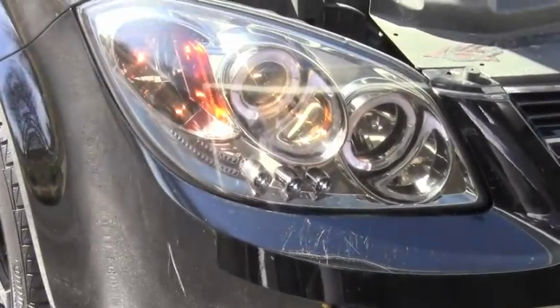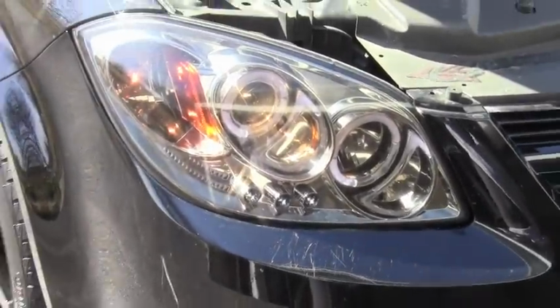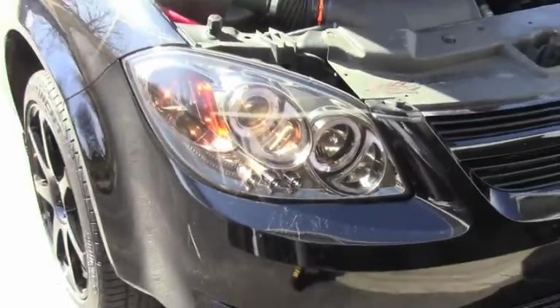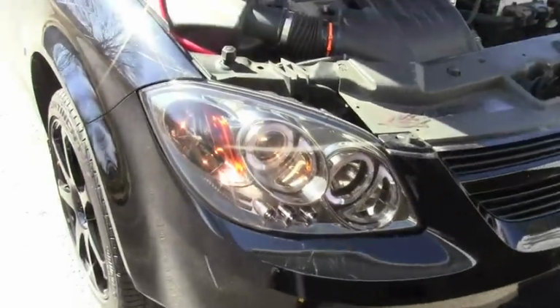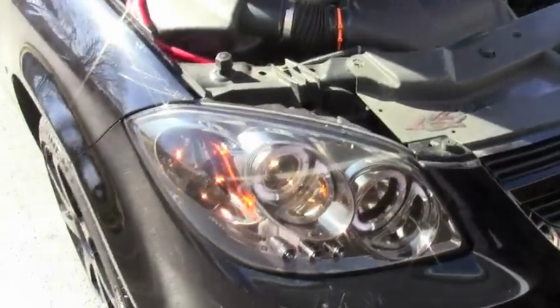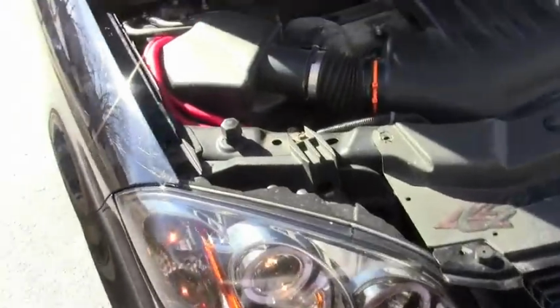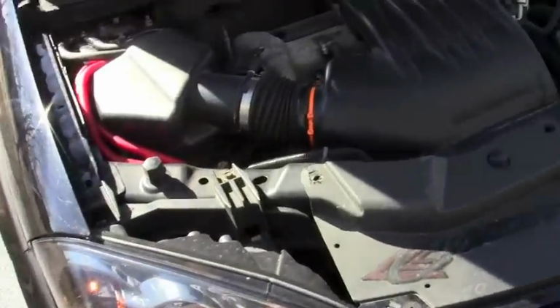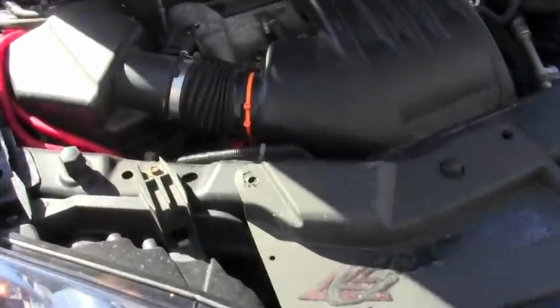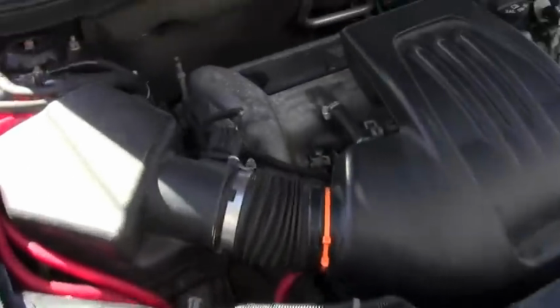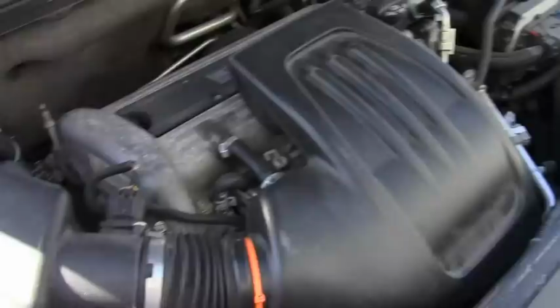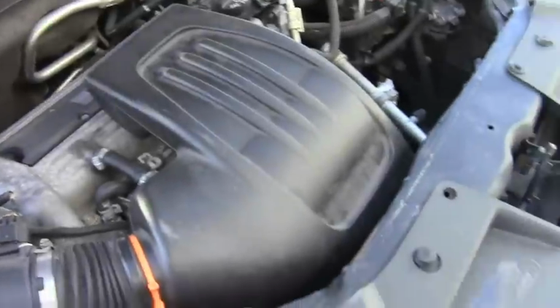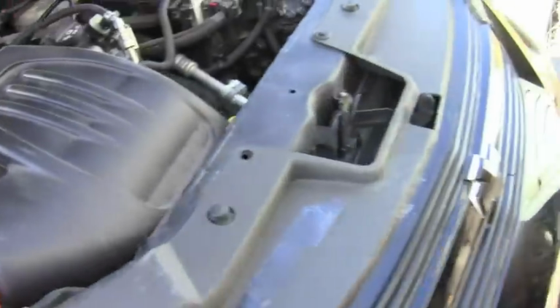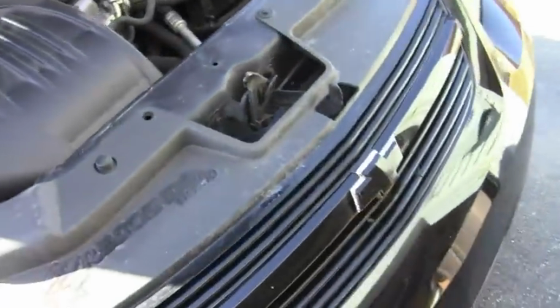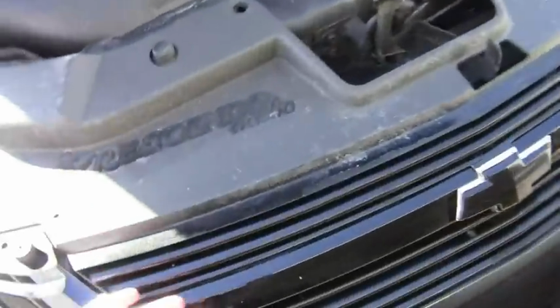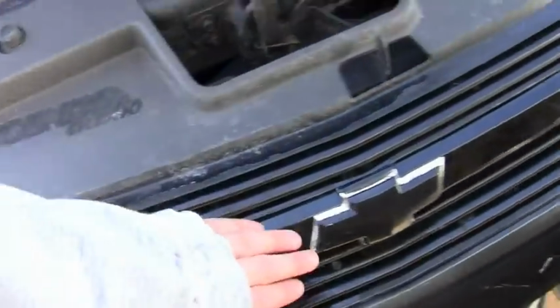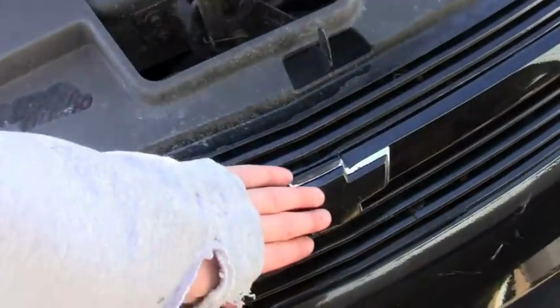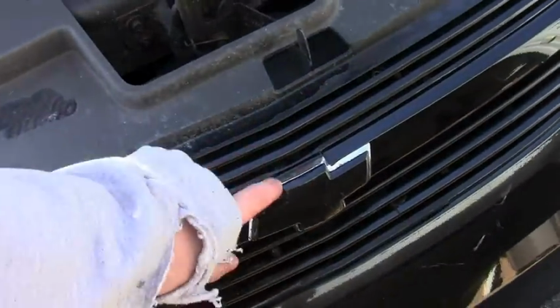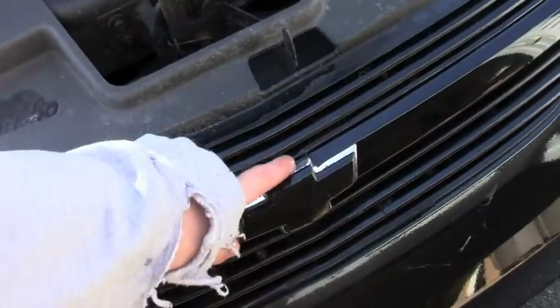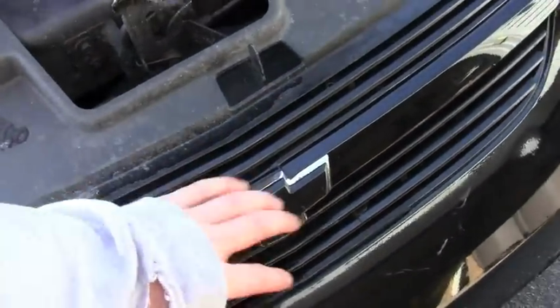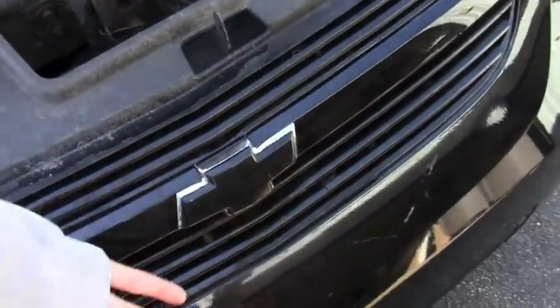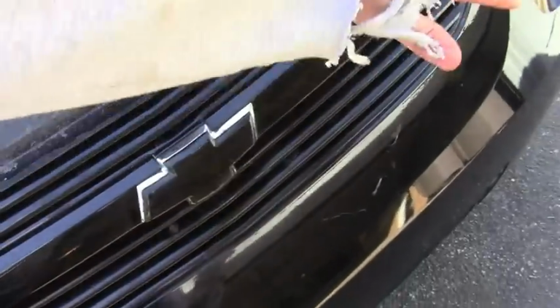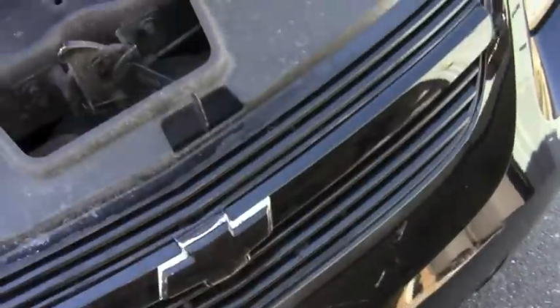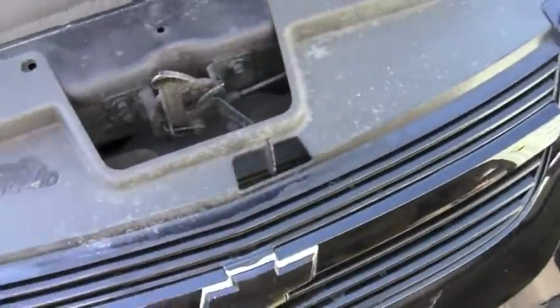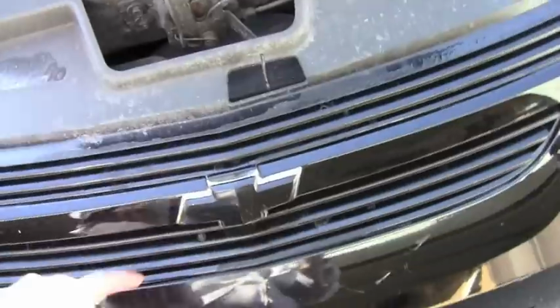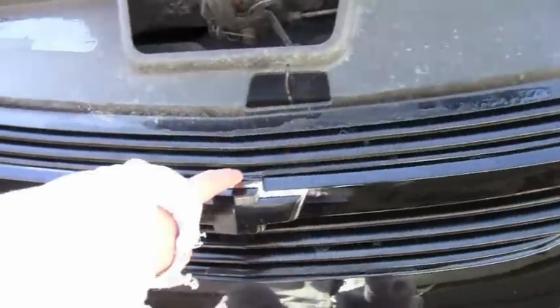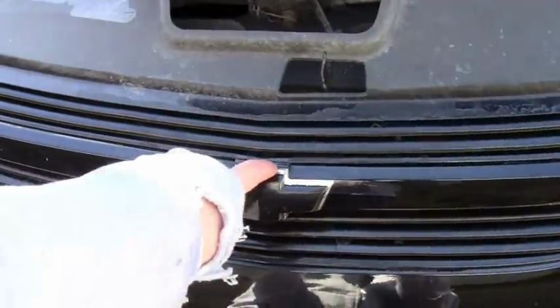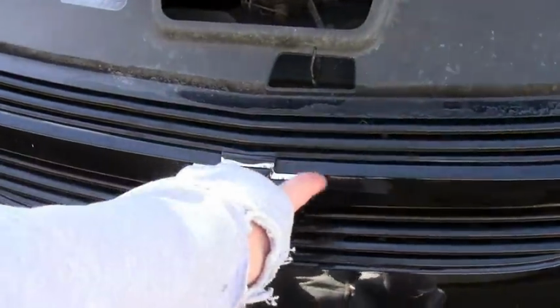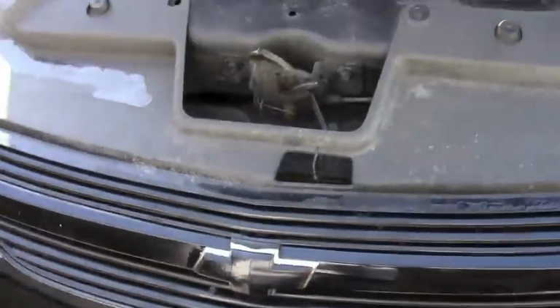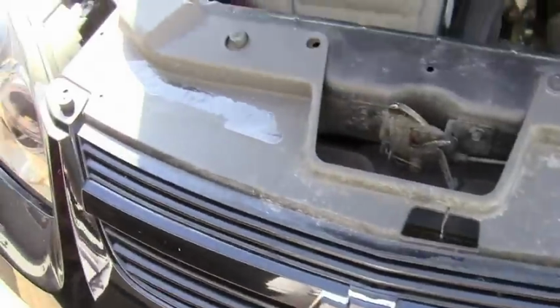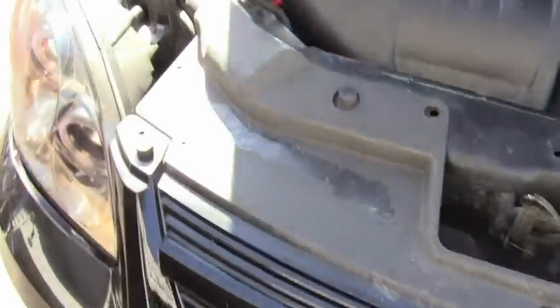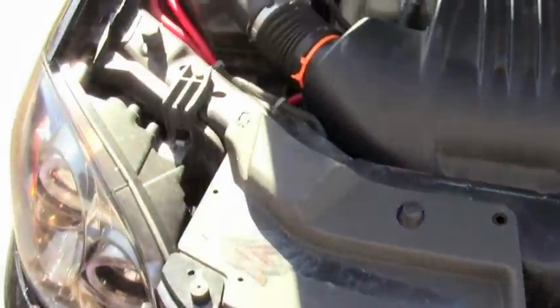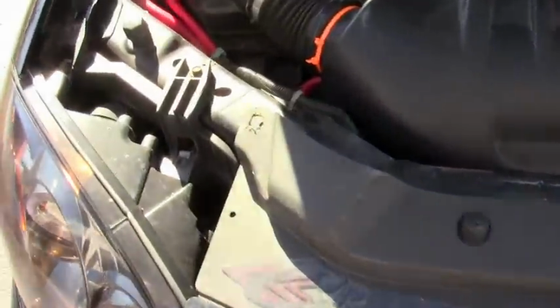First off, dual projector halos. I actually taped all this off and sprayed the grill black, but left the chrome around the Chevy logo because I like that.